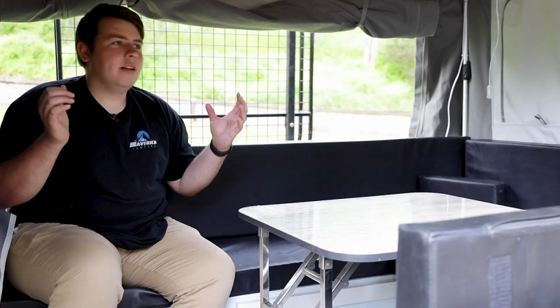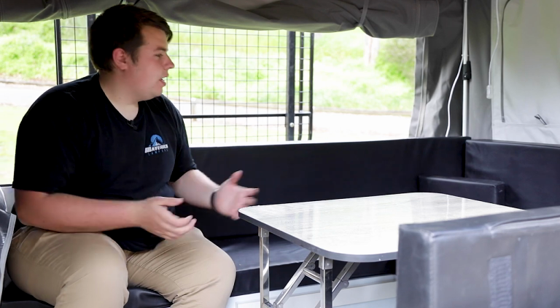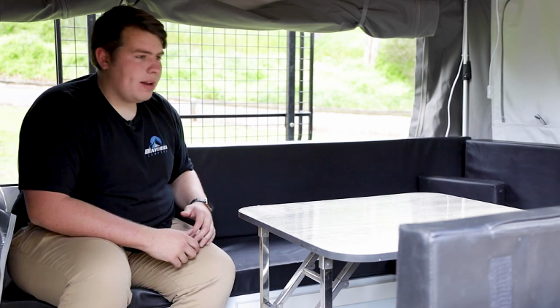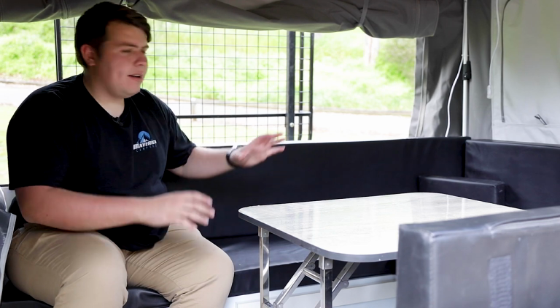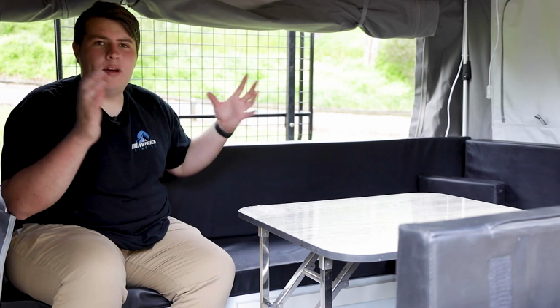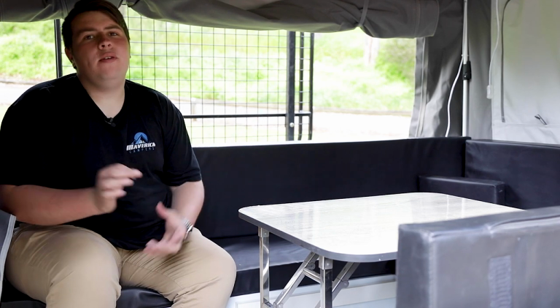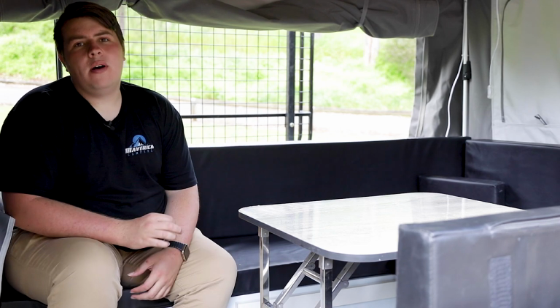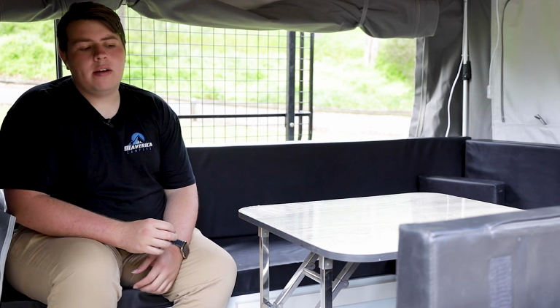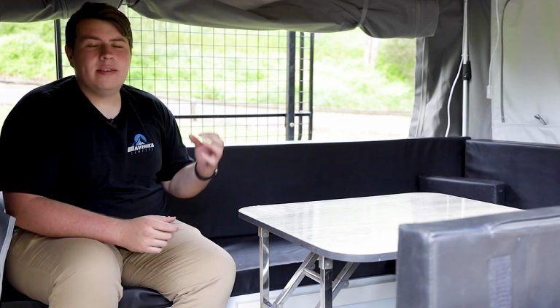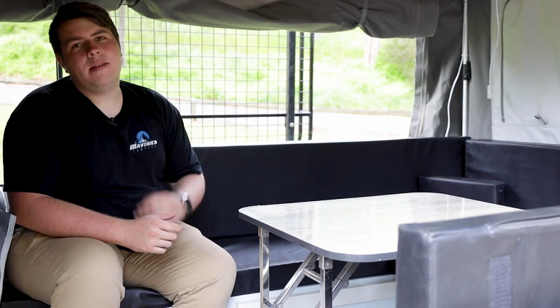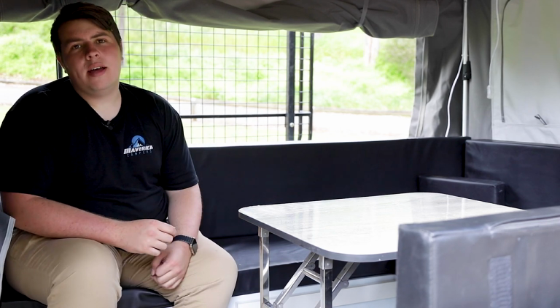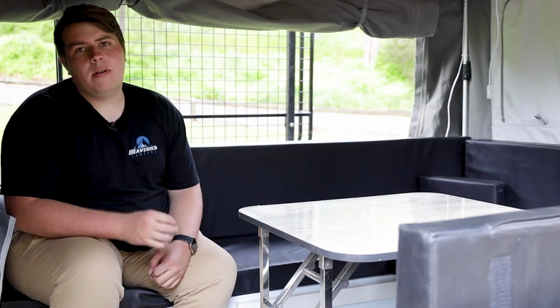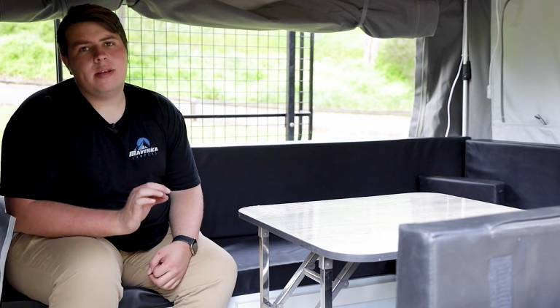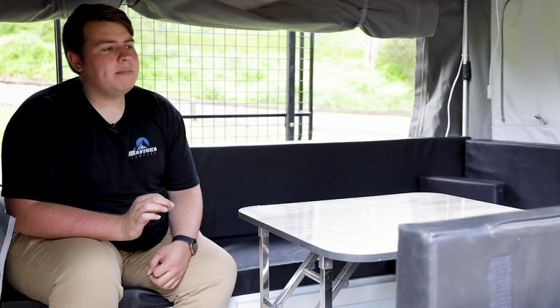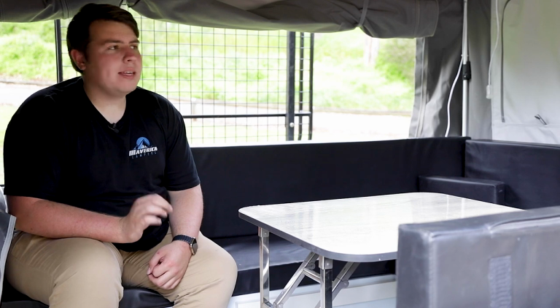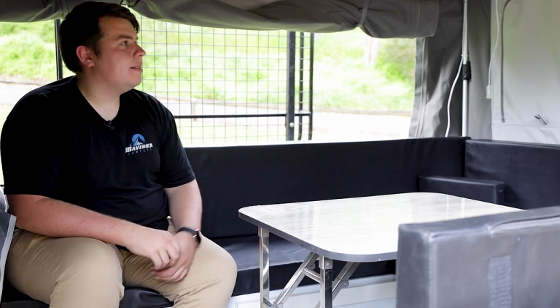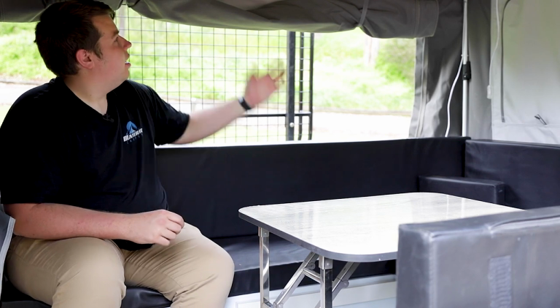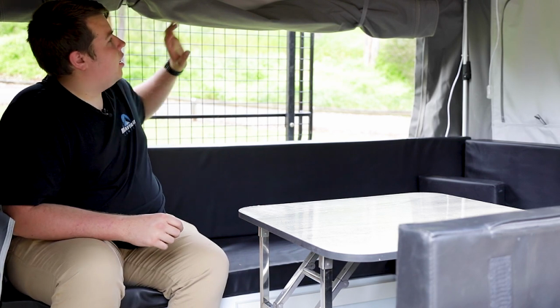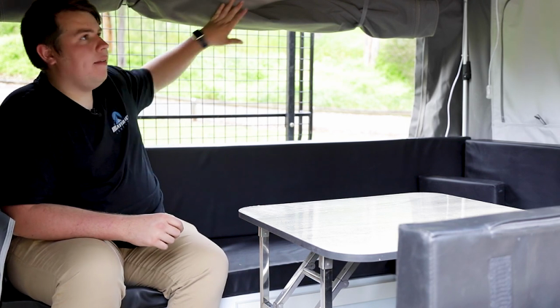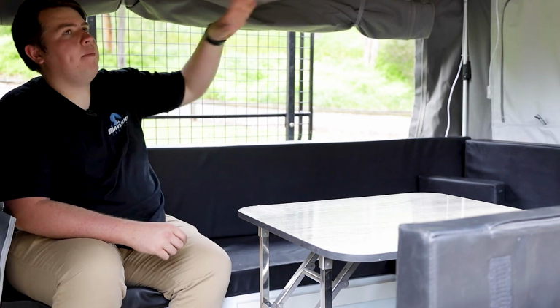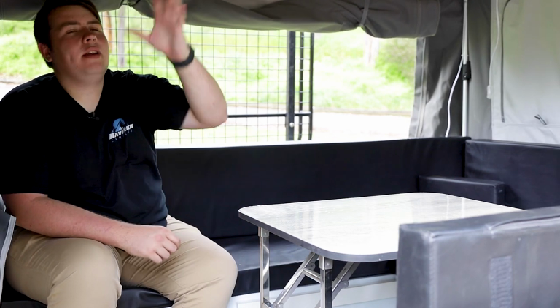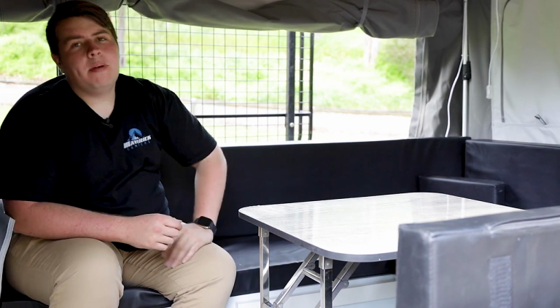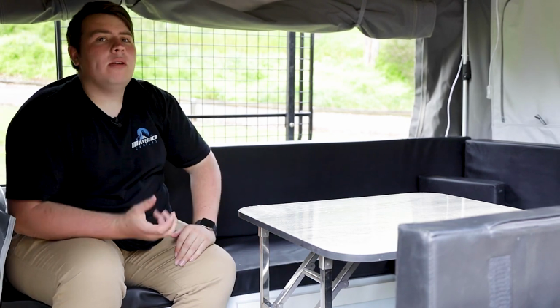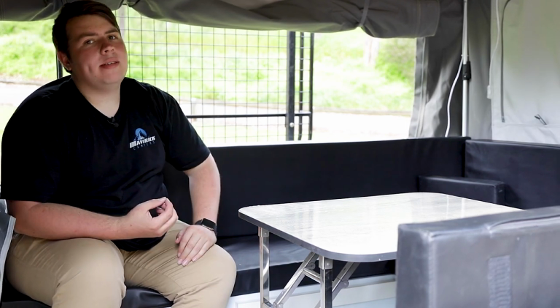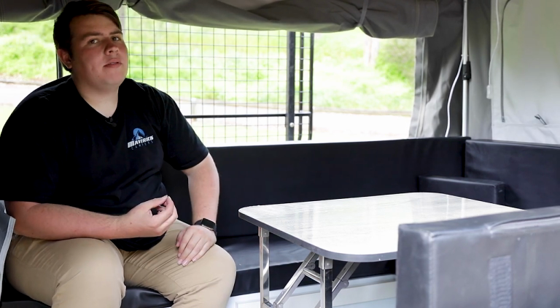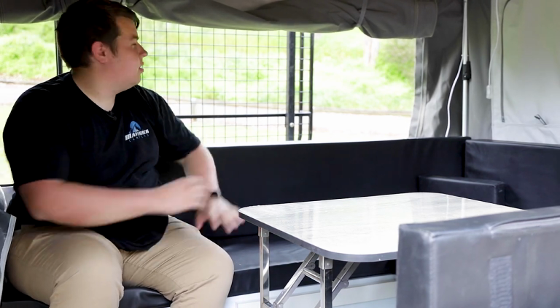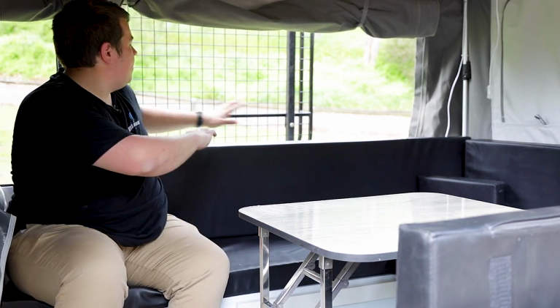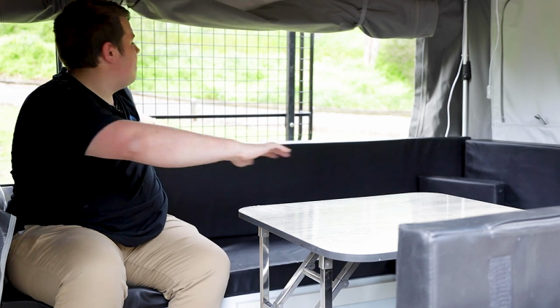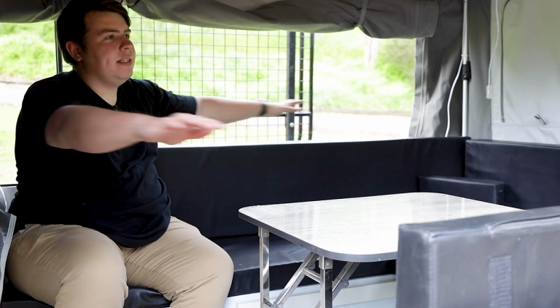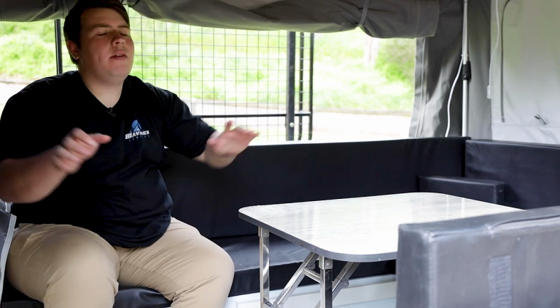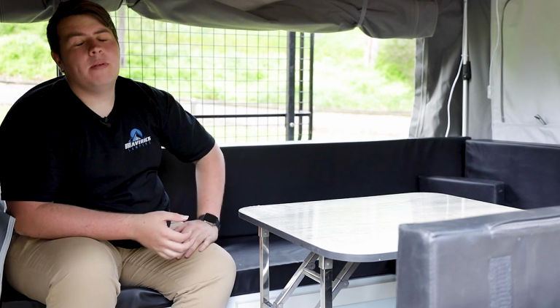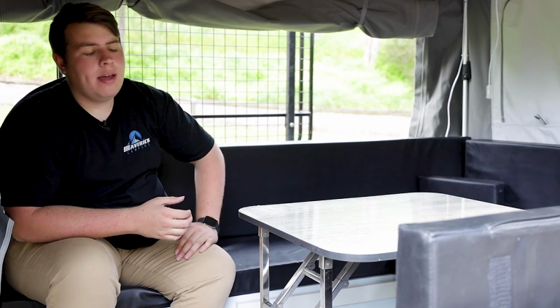On the inside here you've got your beautiful dinette area — this does convert down to a nice queen size bed for the kids. I just love how you can now open up both sides of the camper trailer; it just creates a massive amount of open room here.